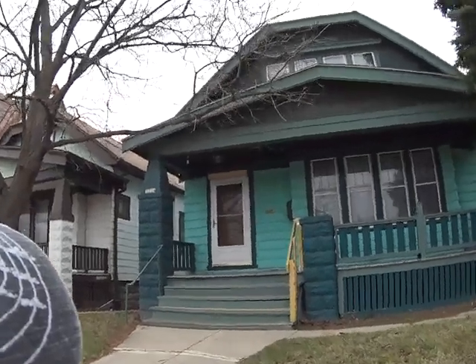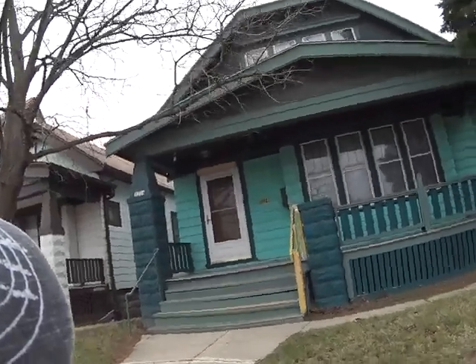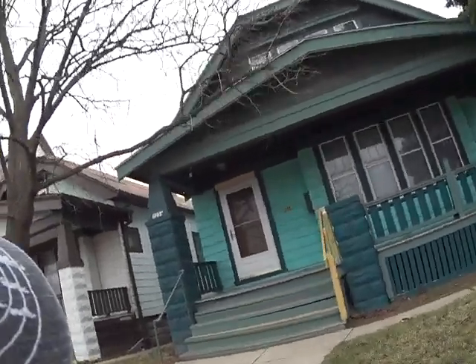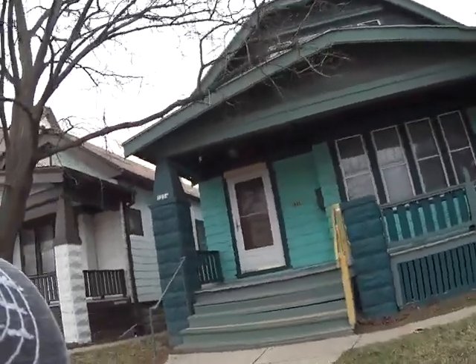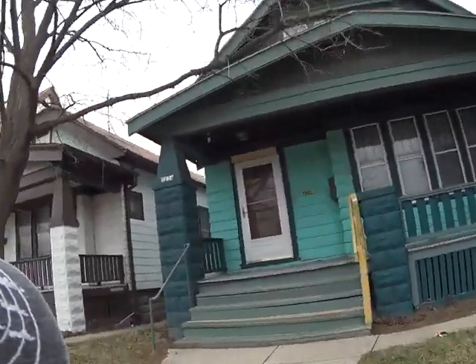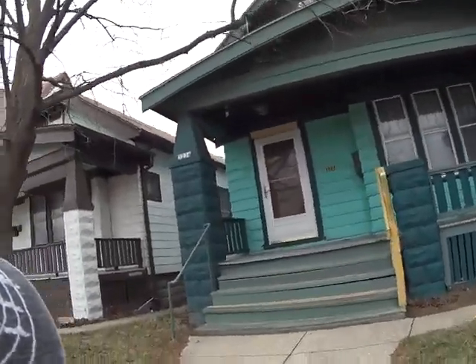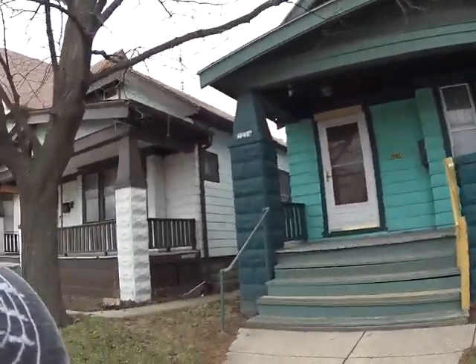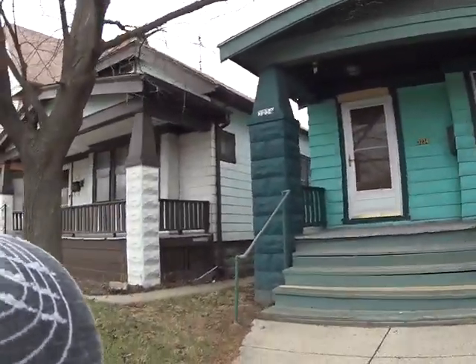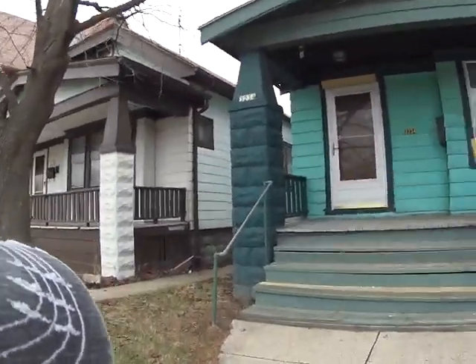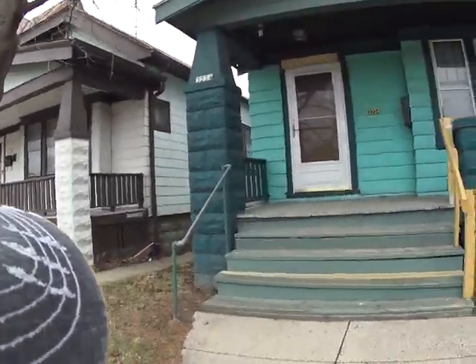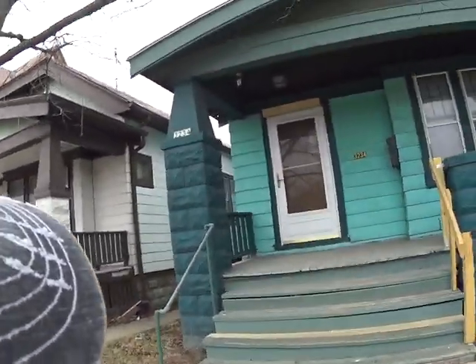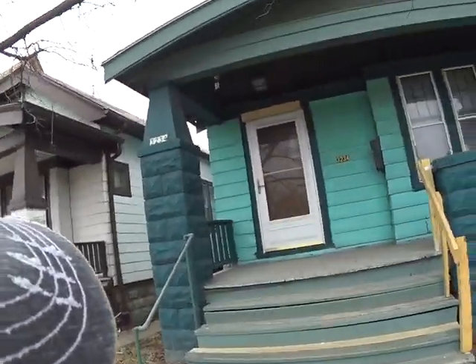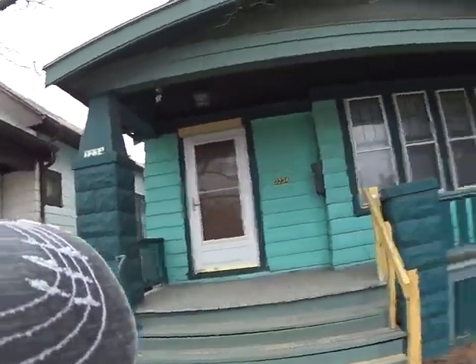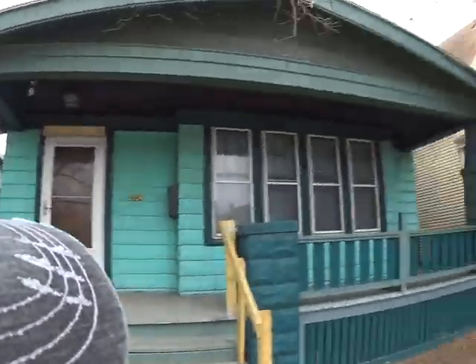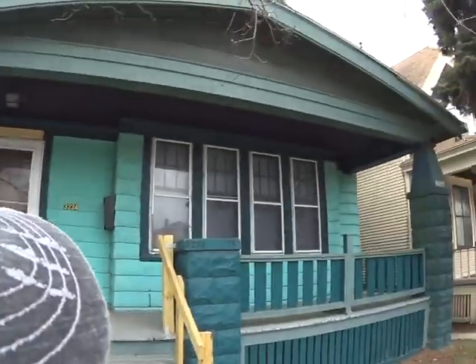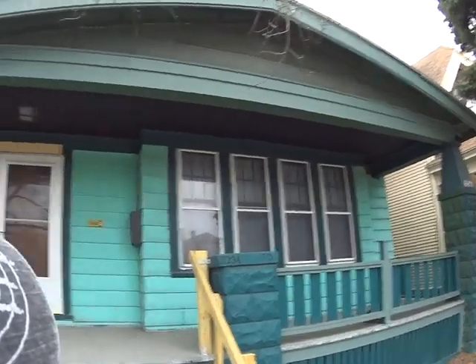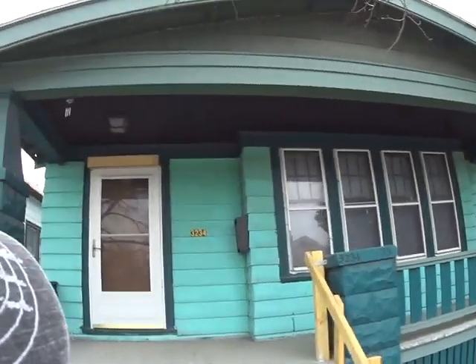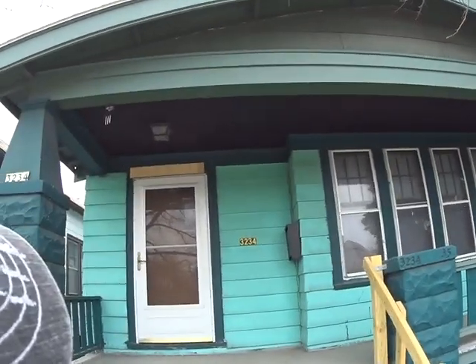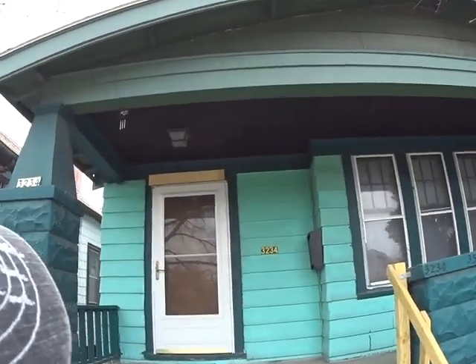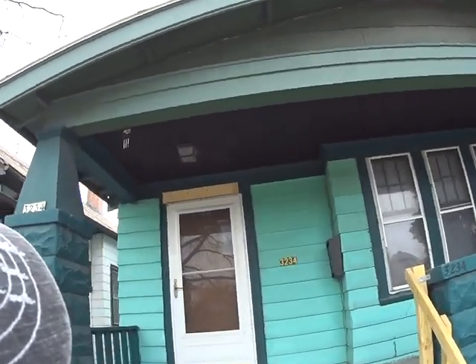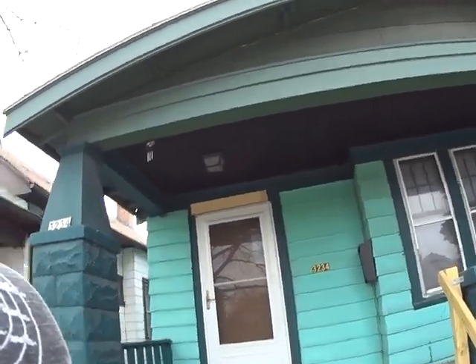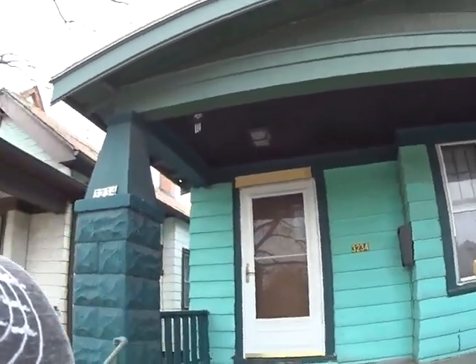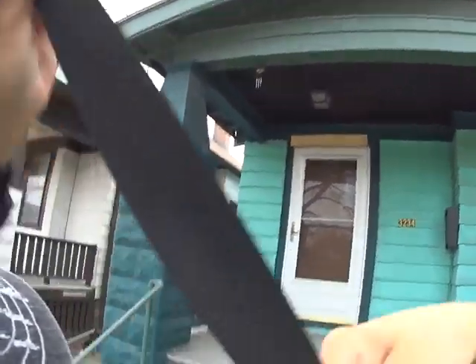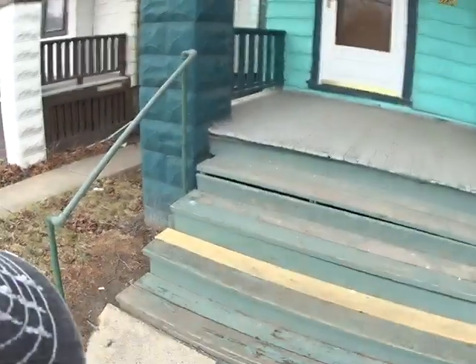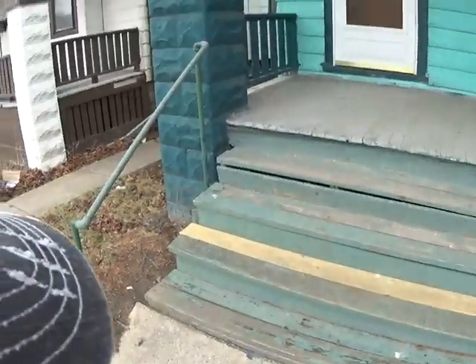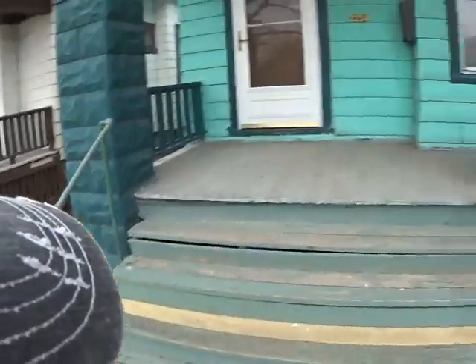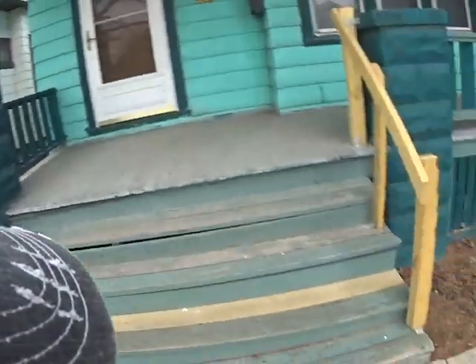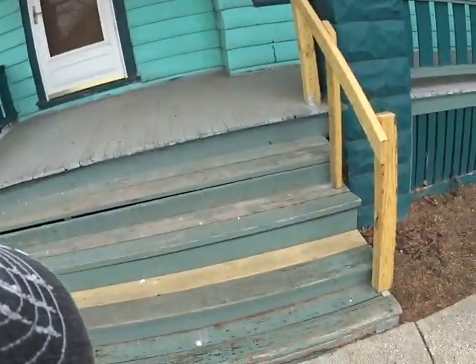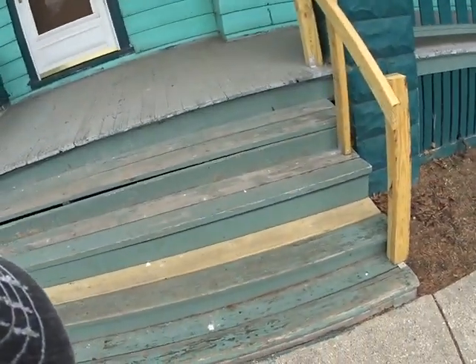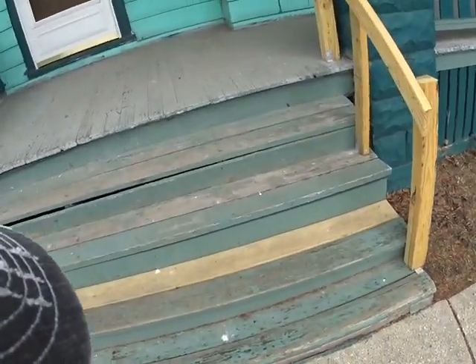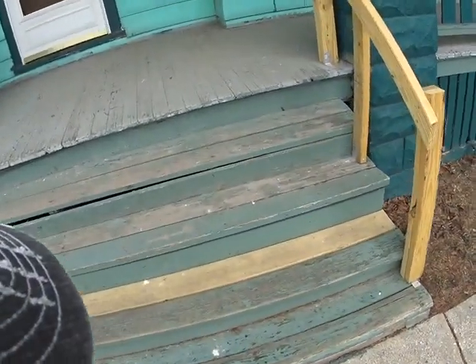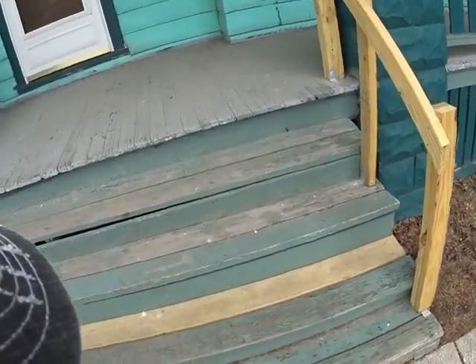I'm at 3234 North 35th Street. This looks like it's a duplex. We got some repair work that needs to happen.